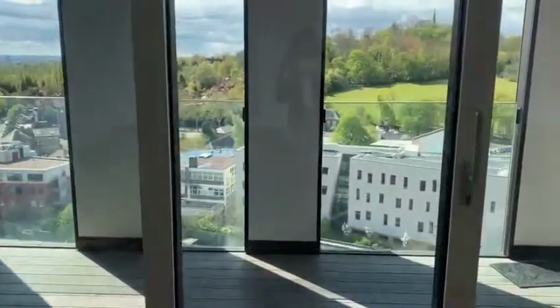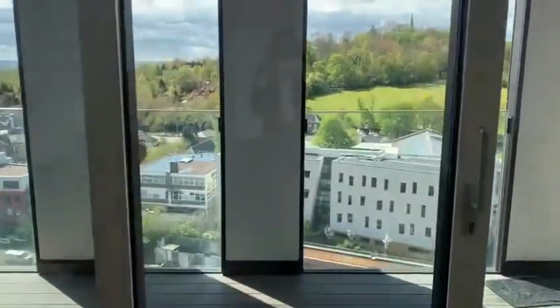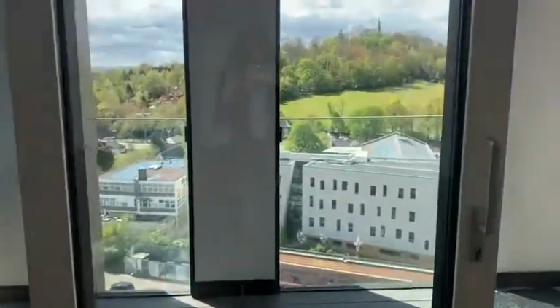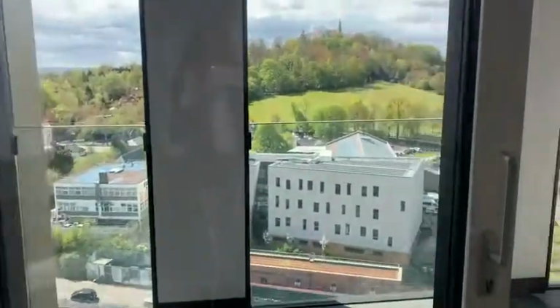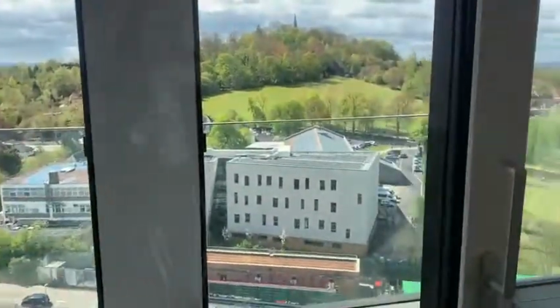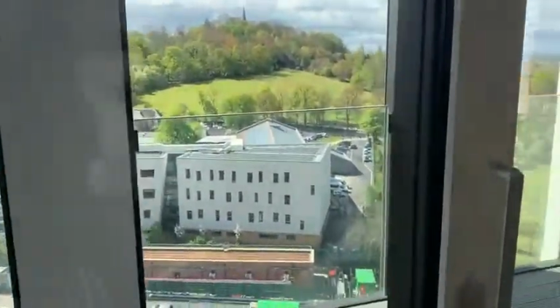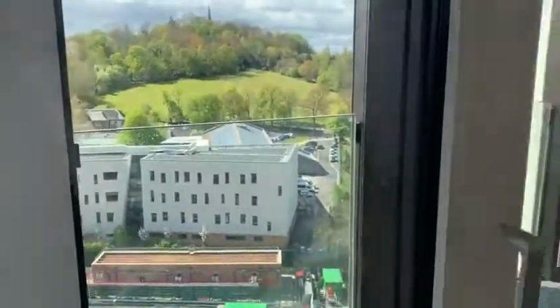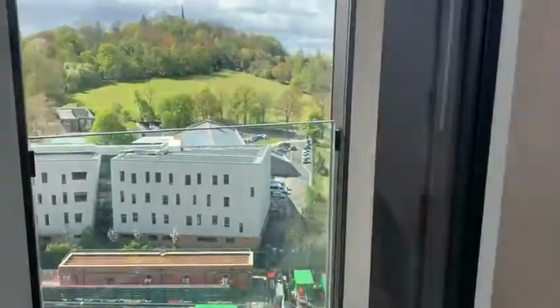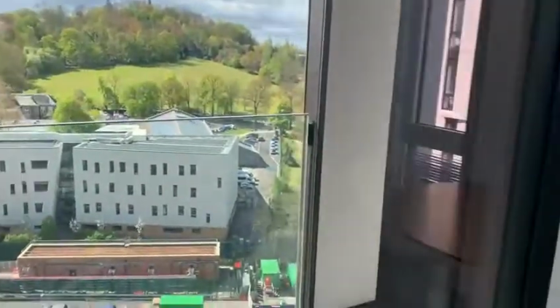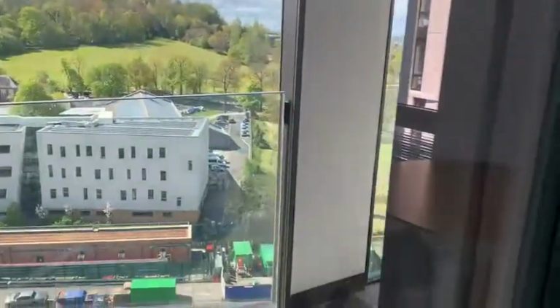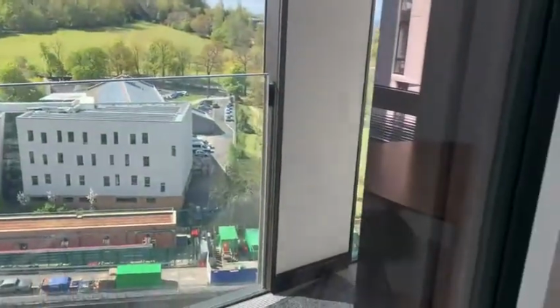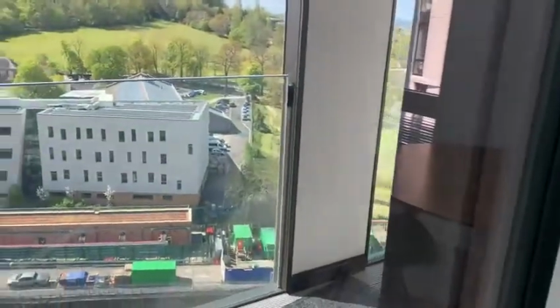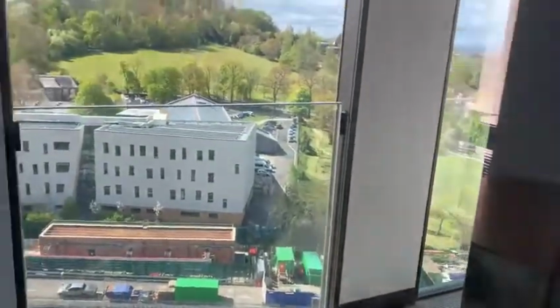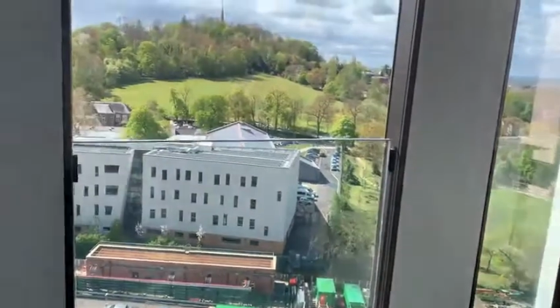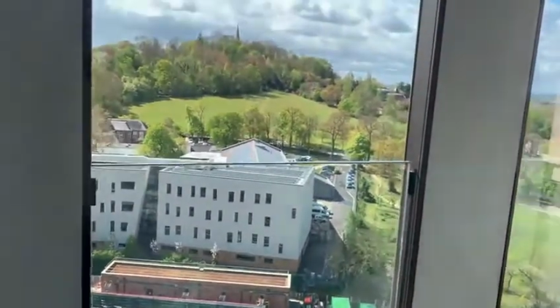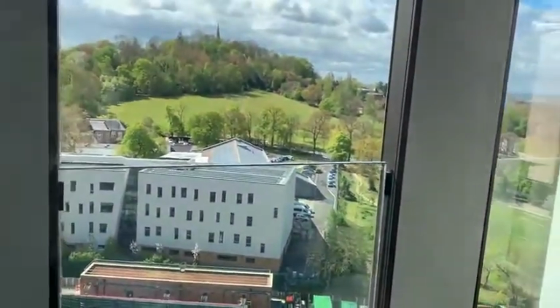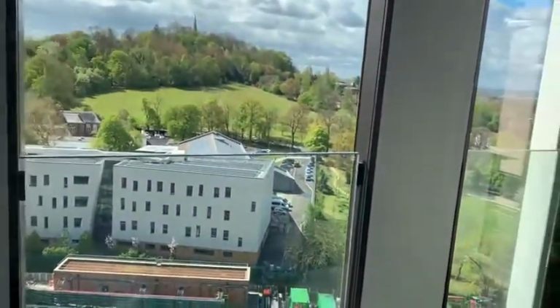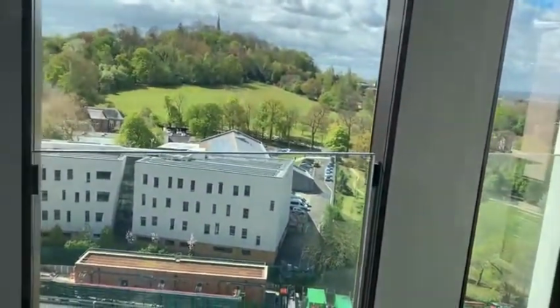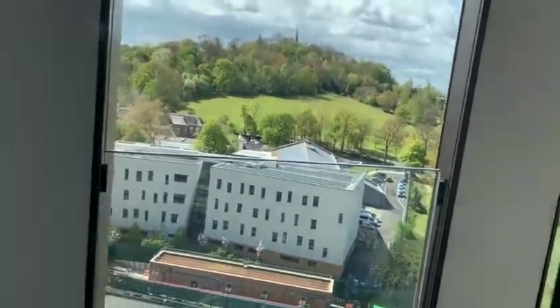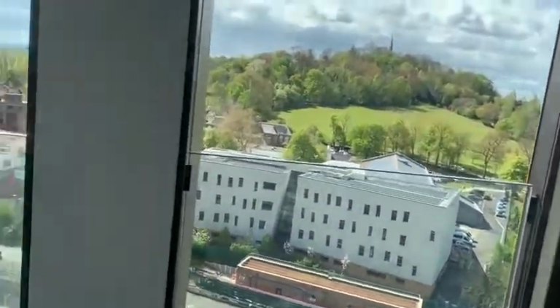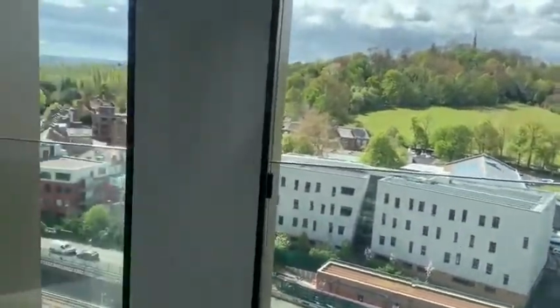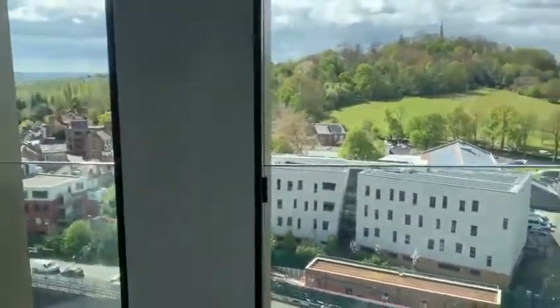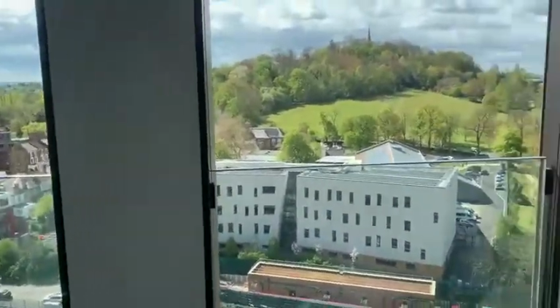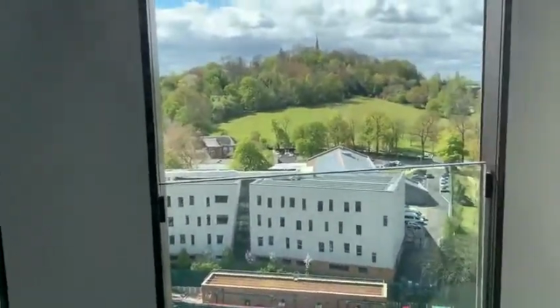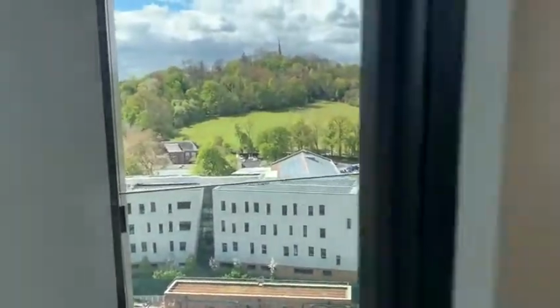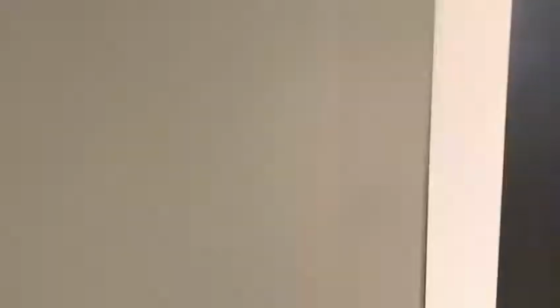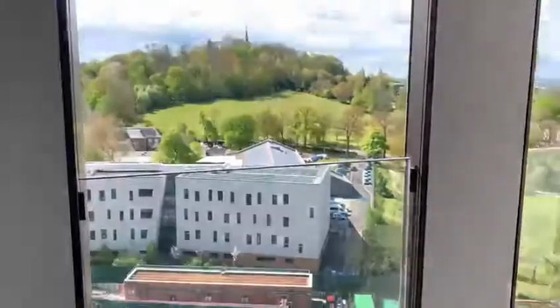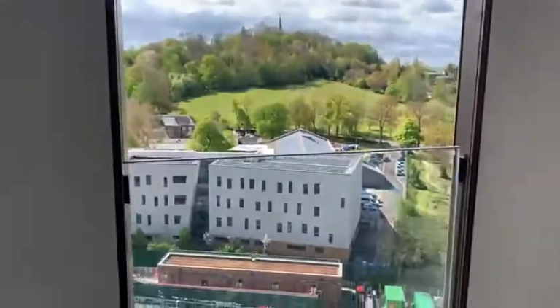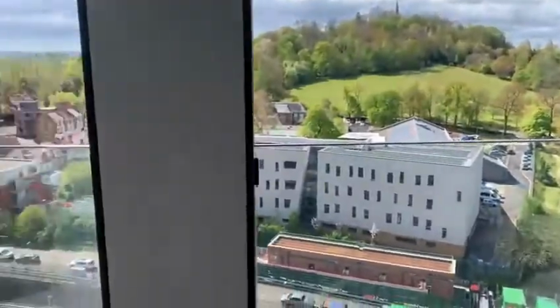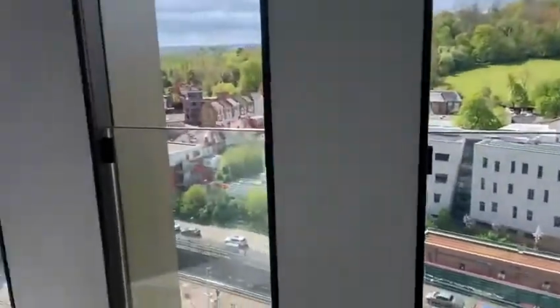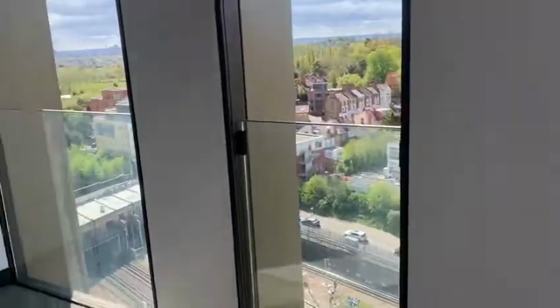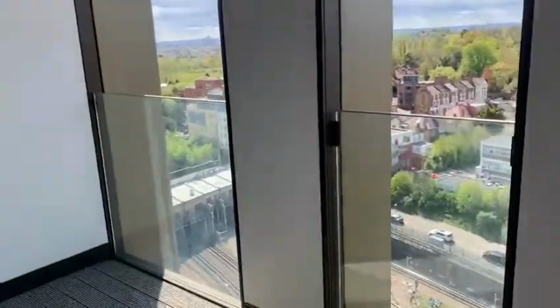Outside, there is a balcony with views of Harrow. It's very nice.